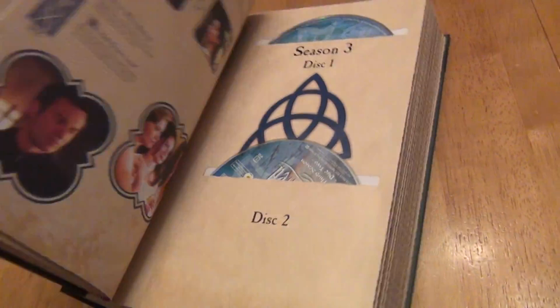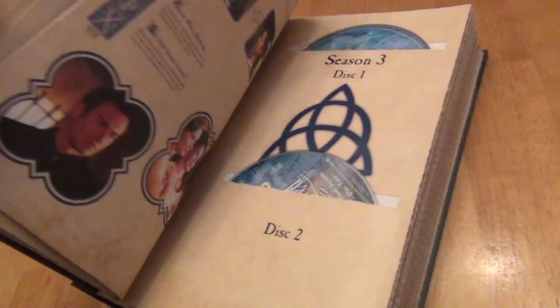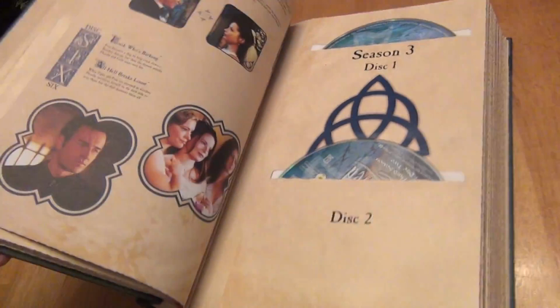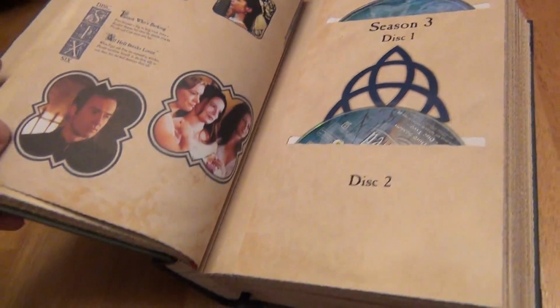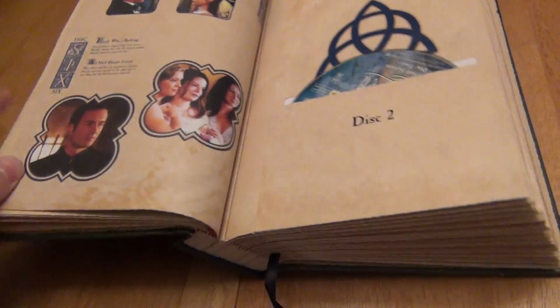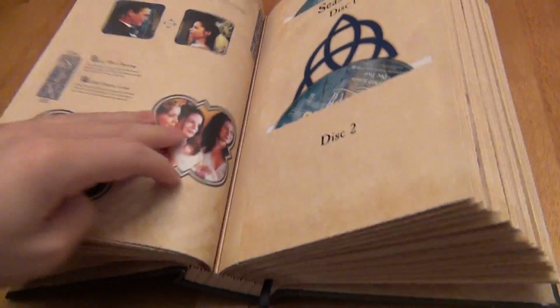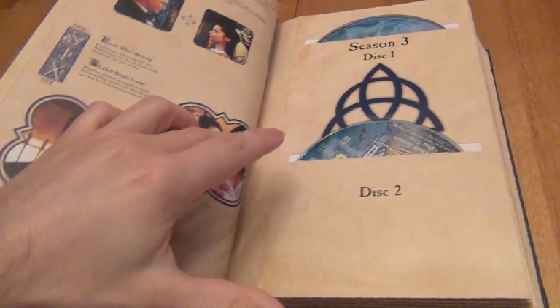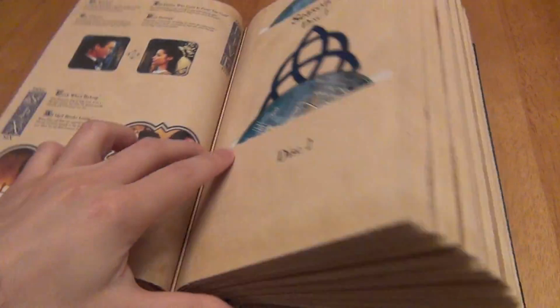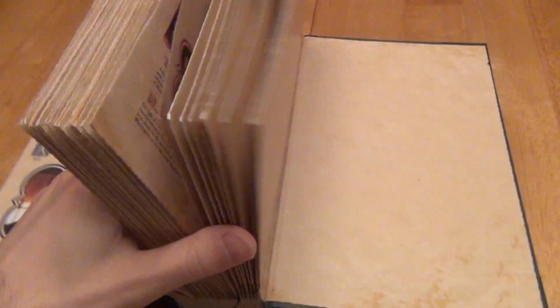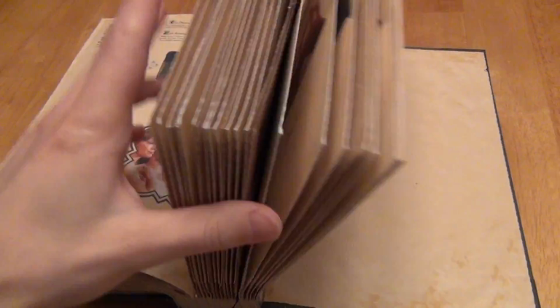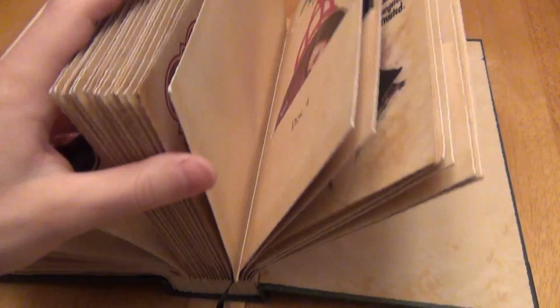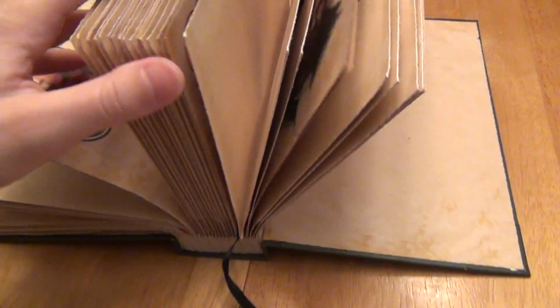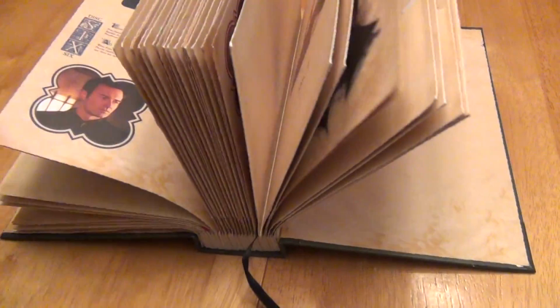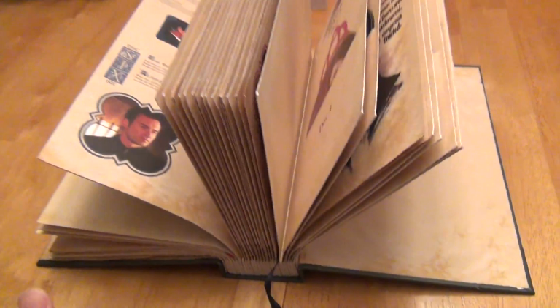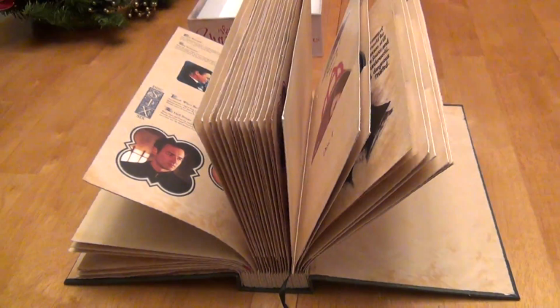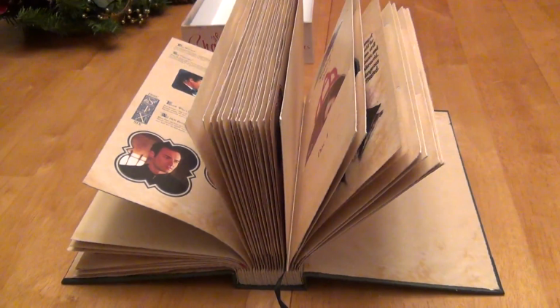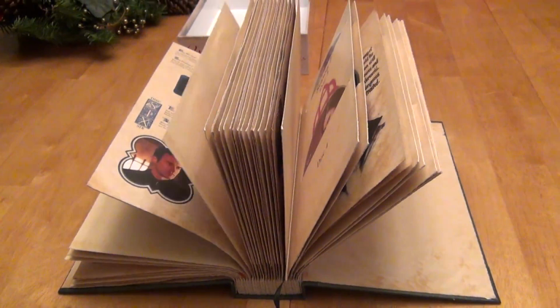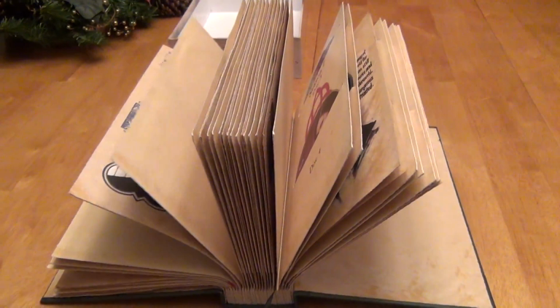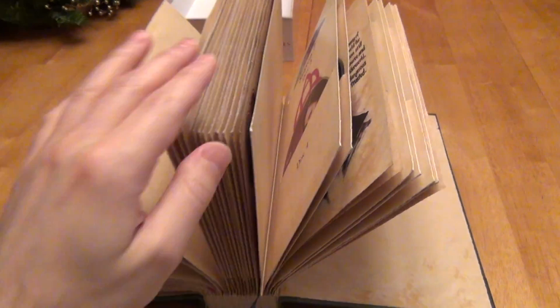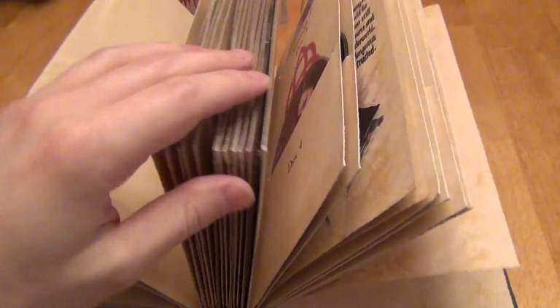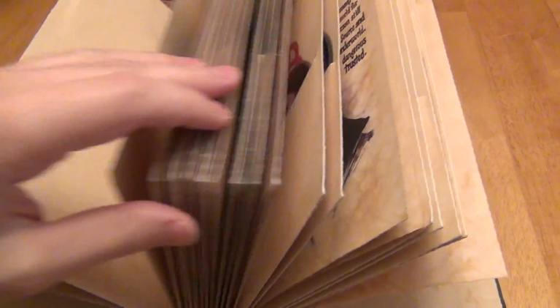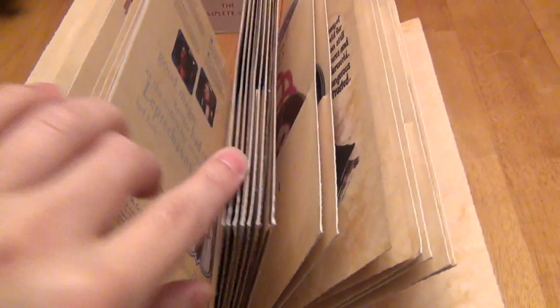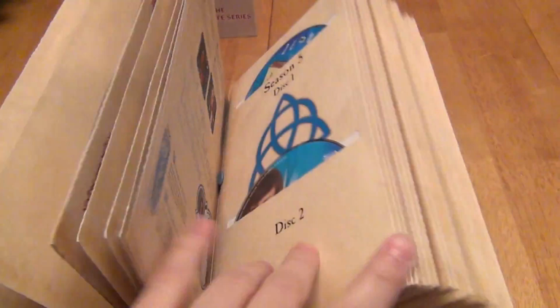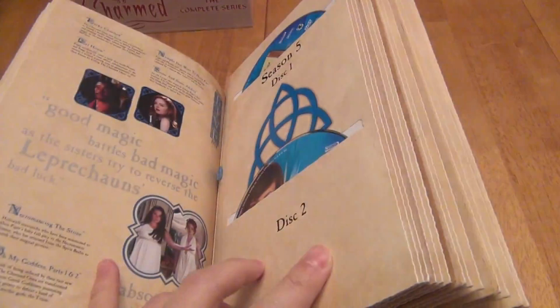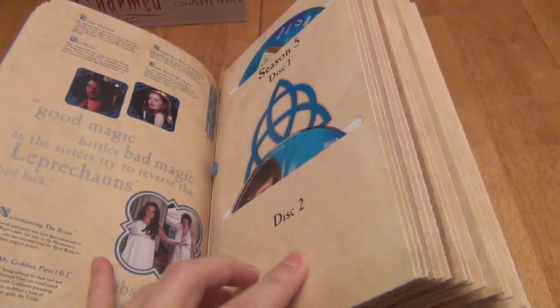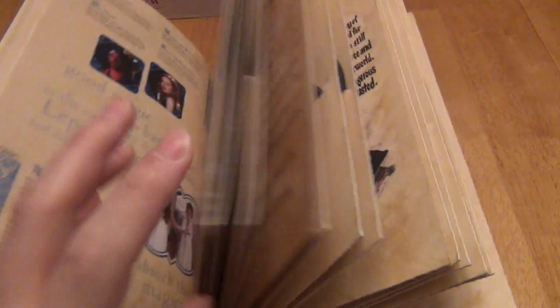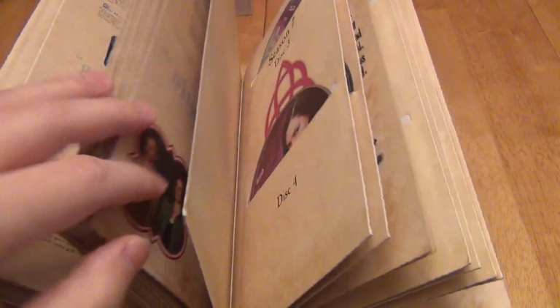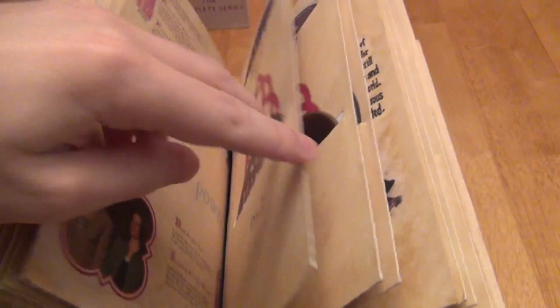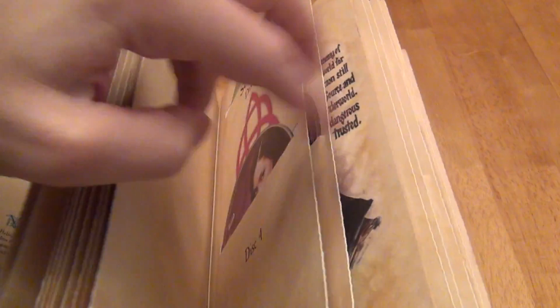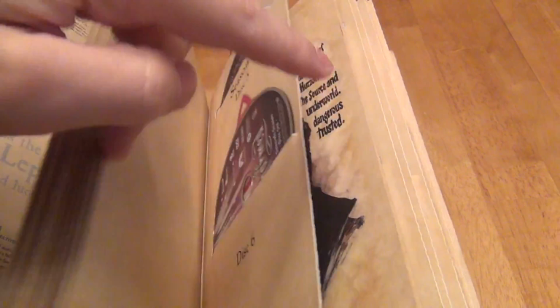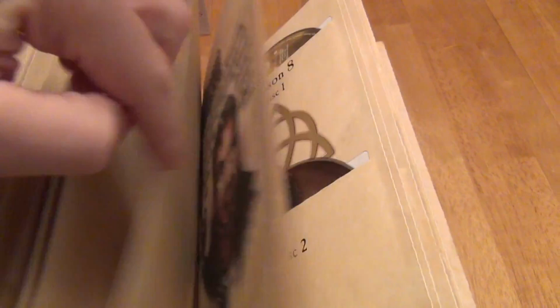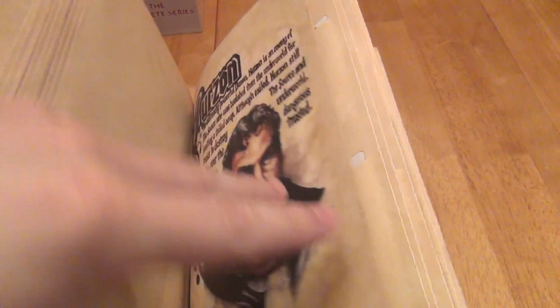One thing you'll notice is that the book doesn't stay open really well. So you can flip it on its back and then get it to flip open like this, which might be a little bit easier to flip through so that you can leaf through it.